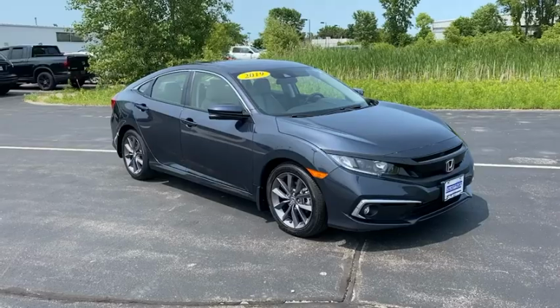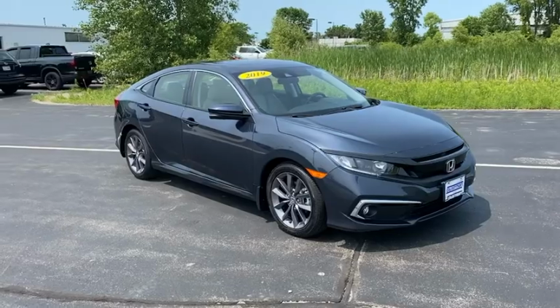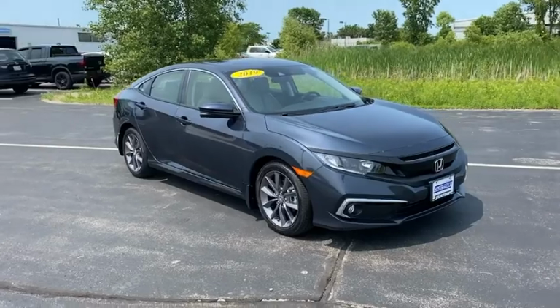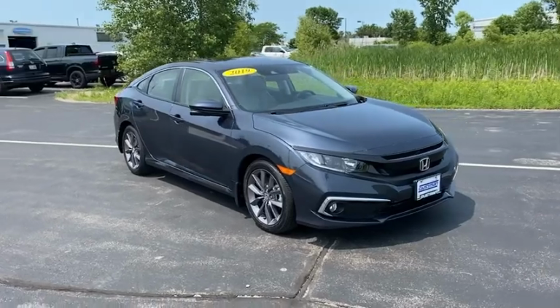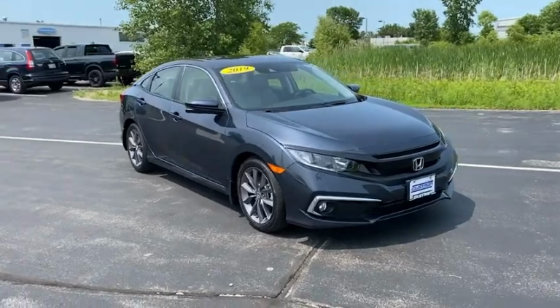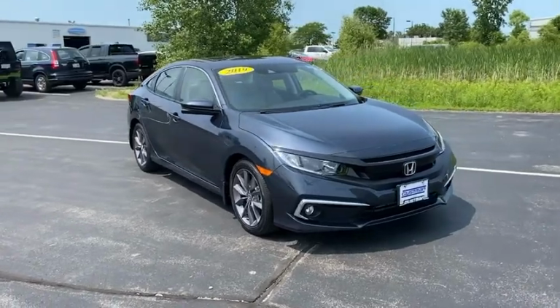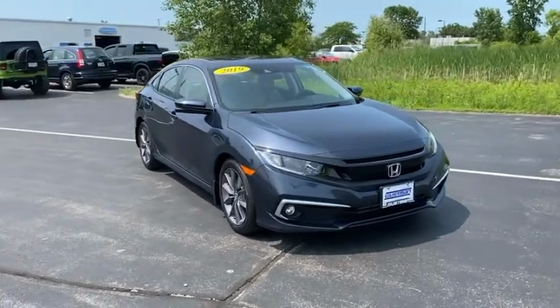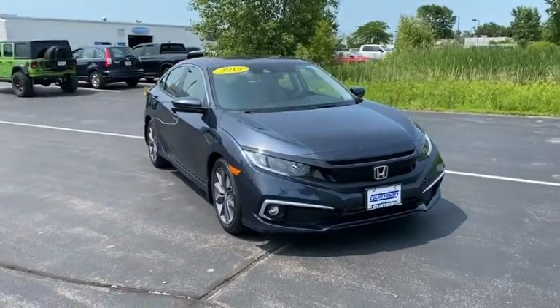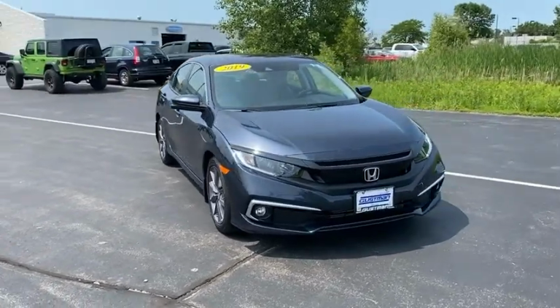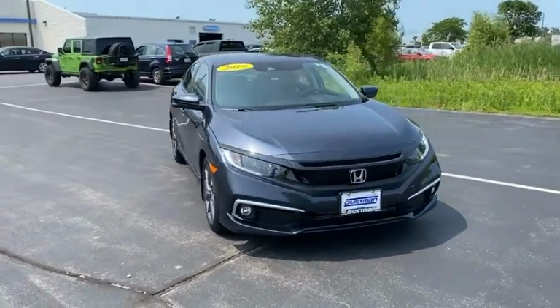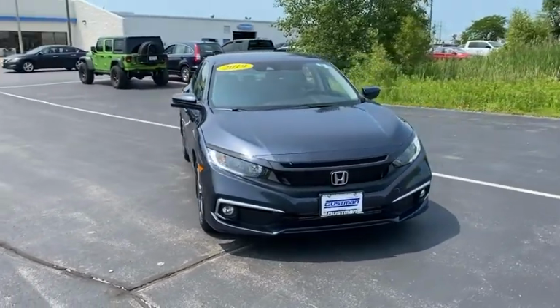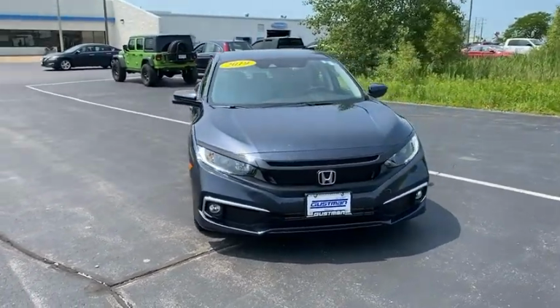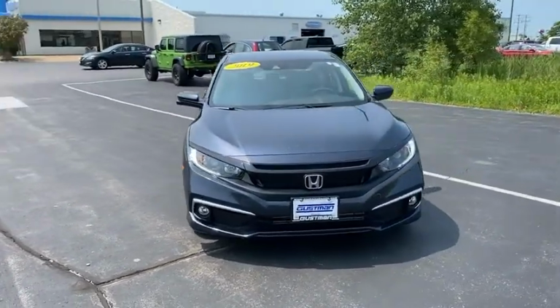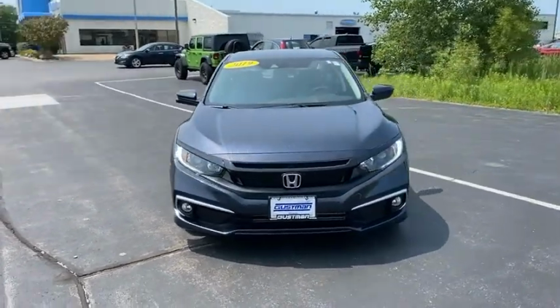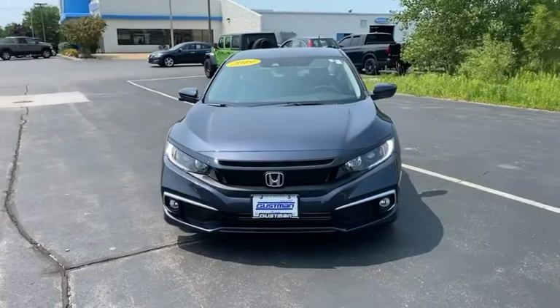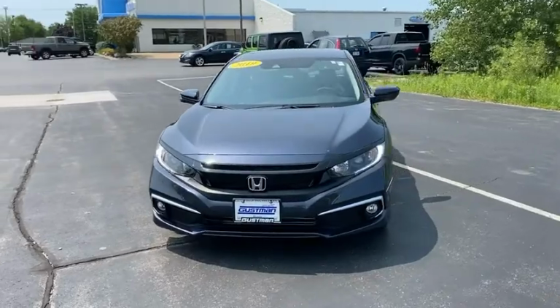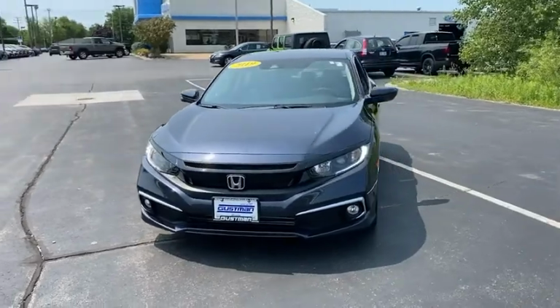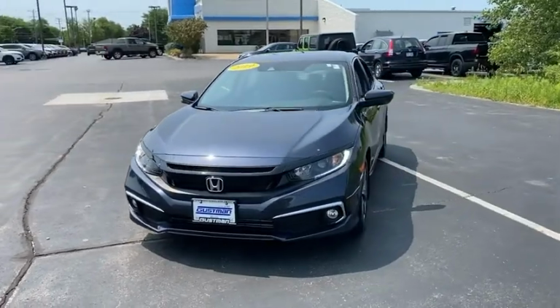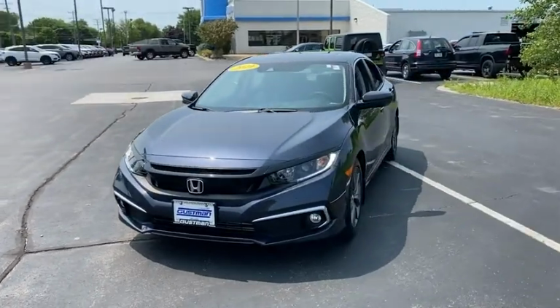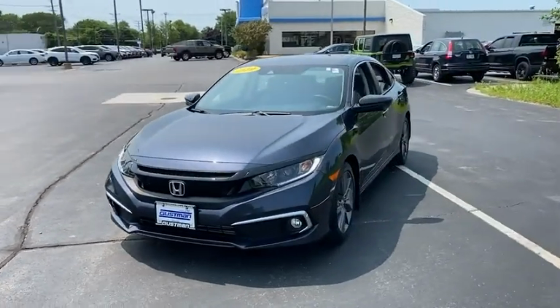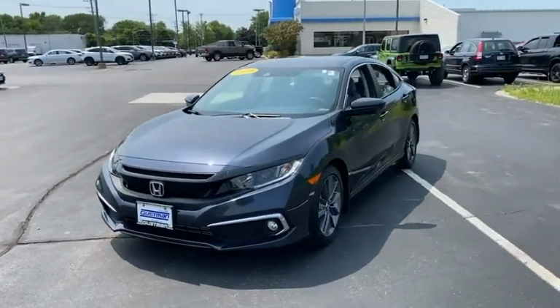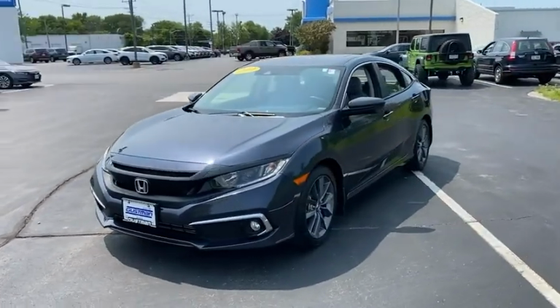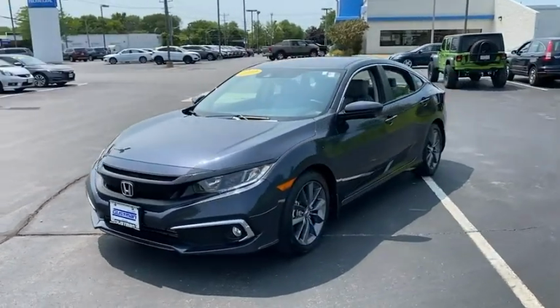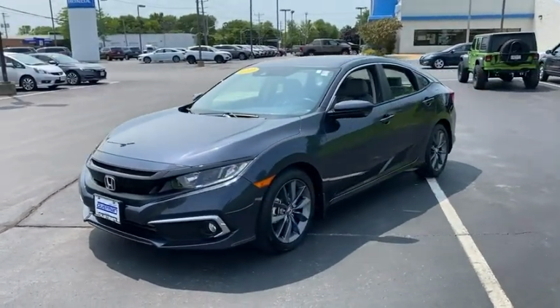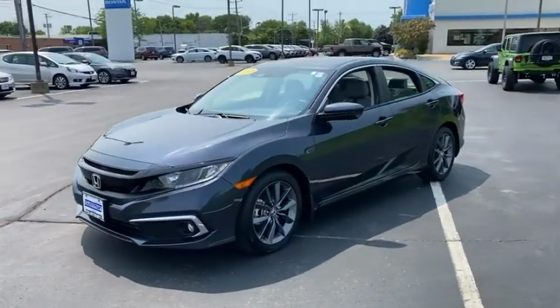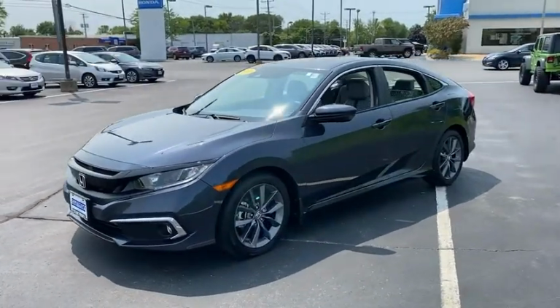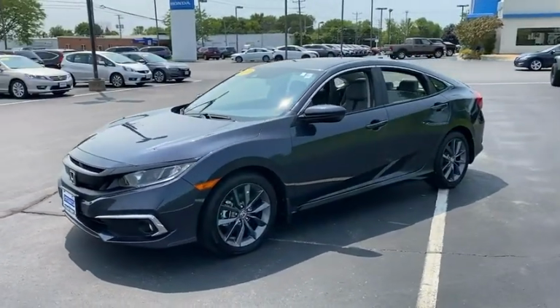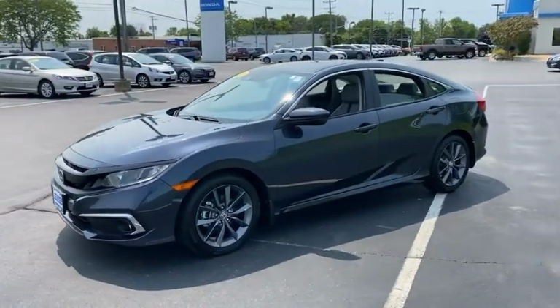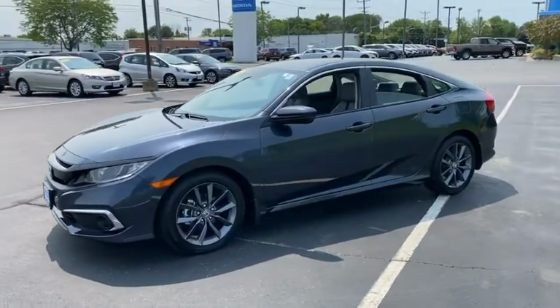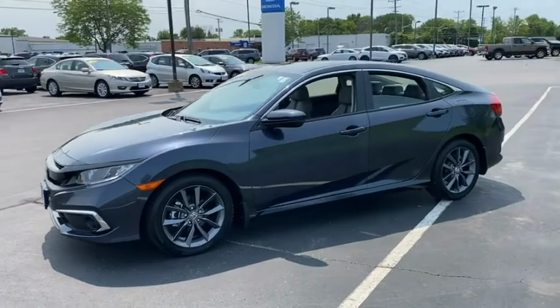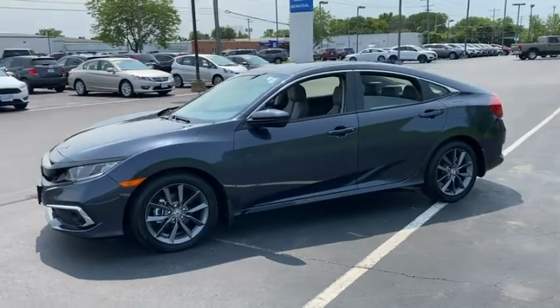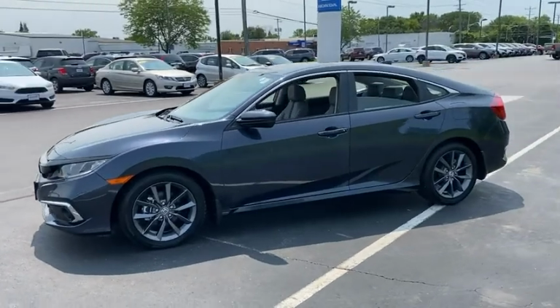Make a great choice today with the 2019 Honda Civic. Practical, awesome gas mileage, and incredibly reliable. This vehicle has less than 9,000 miles.